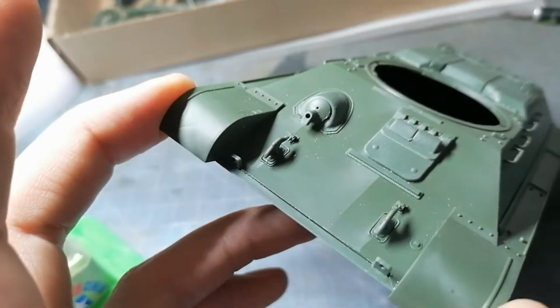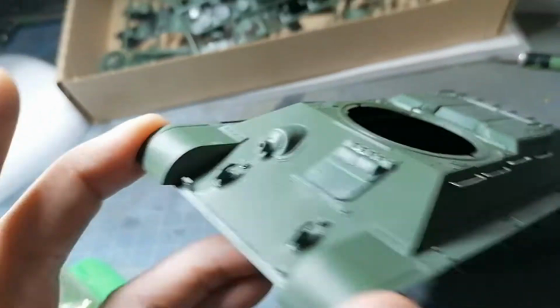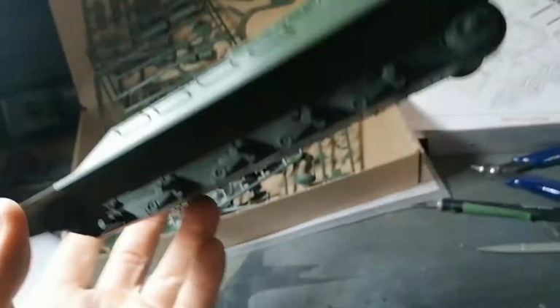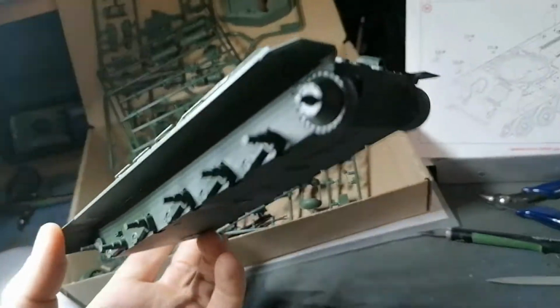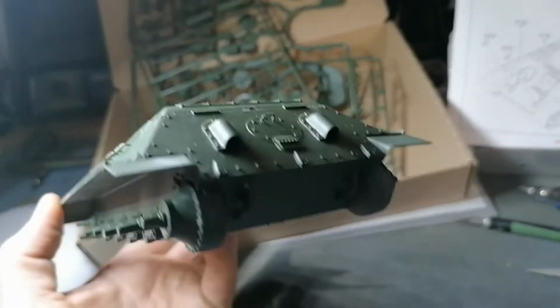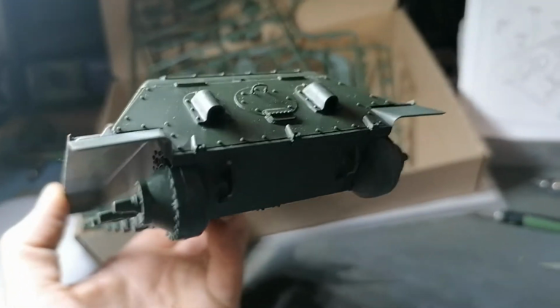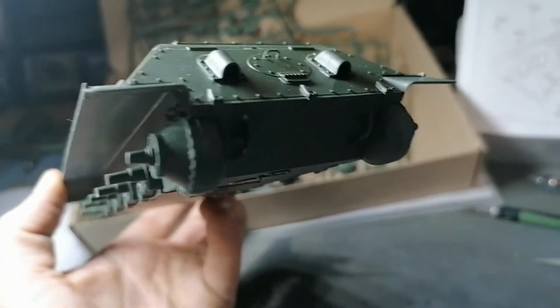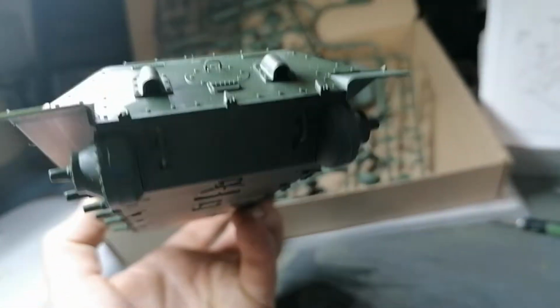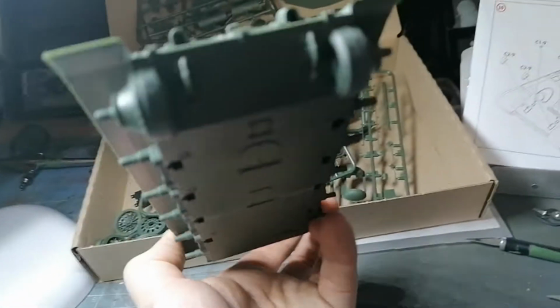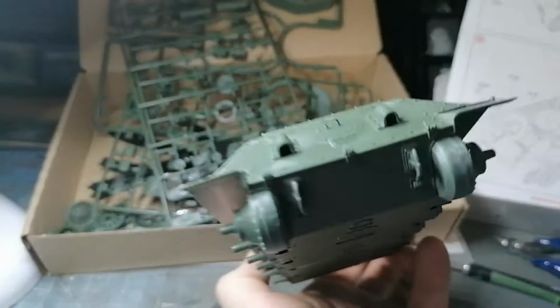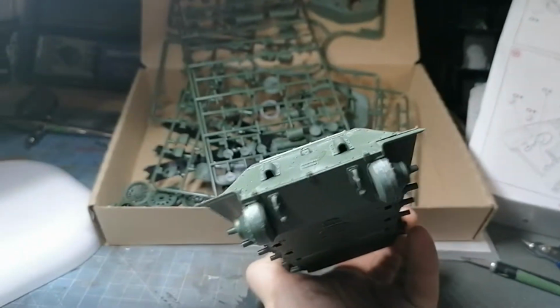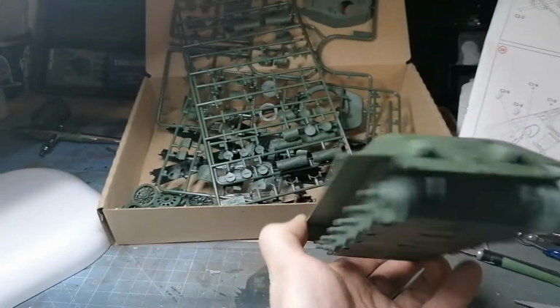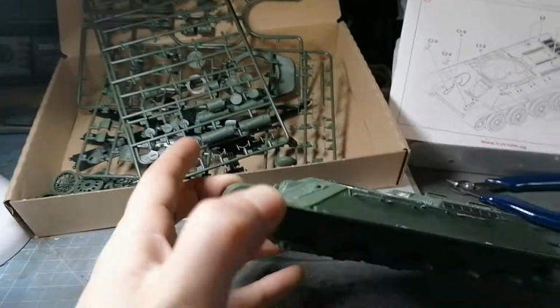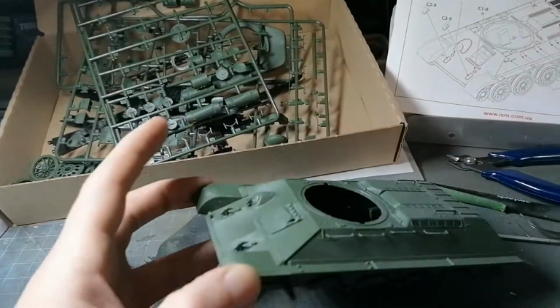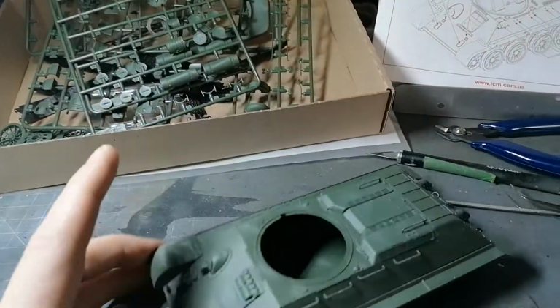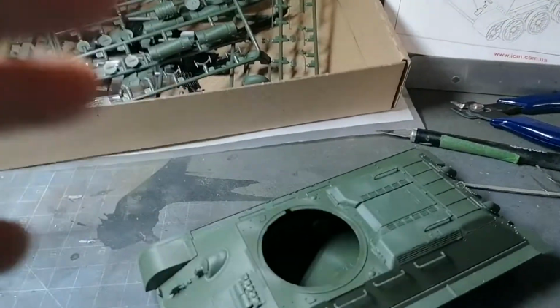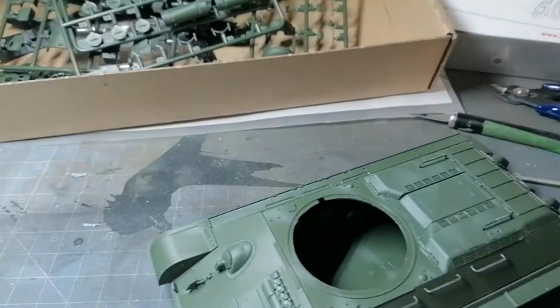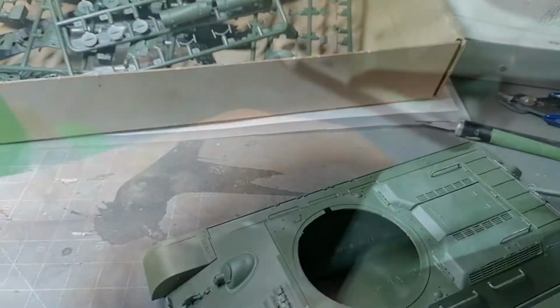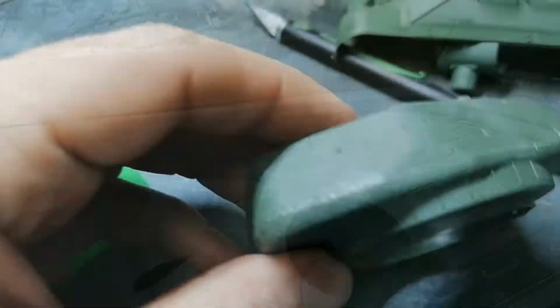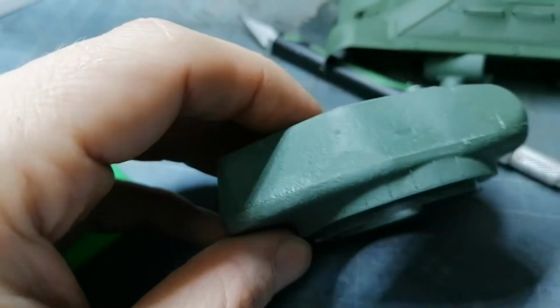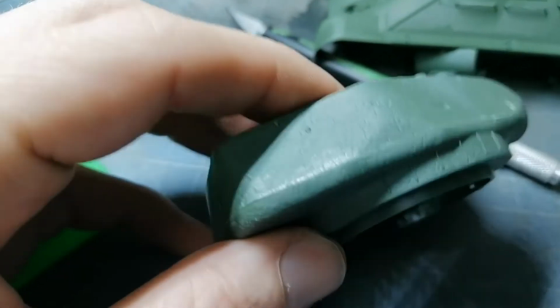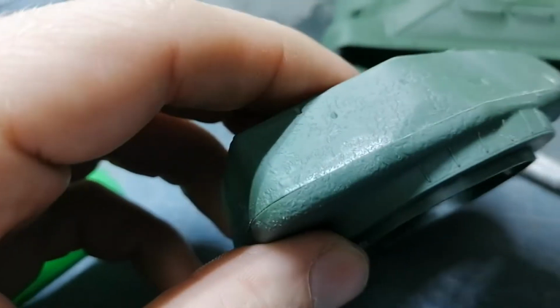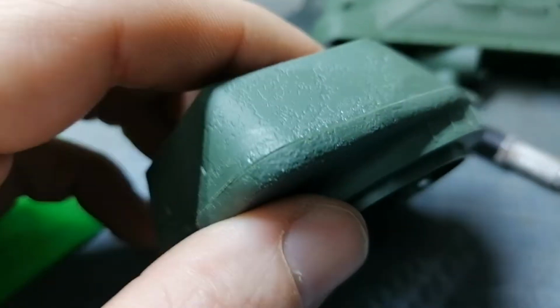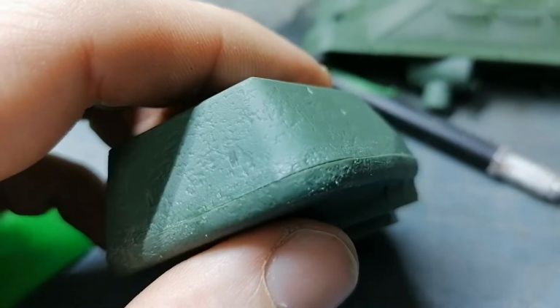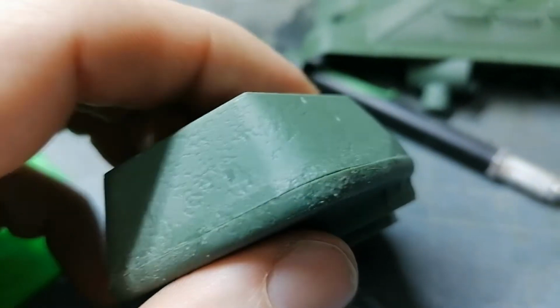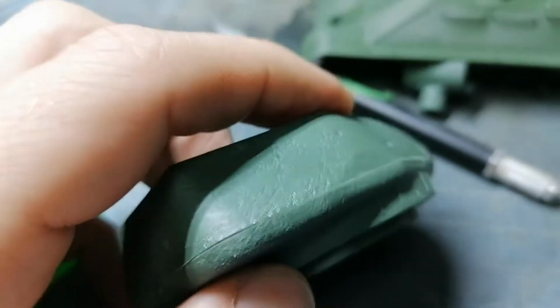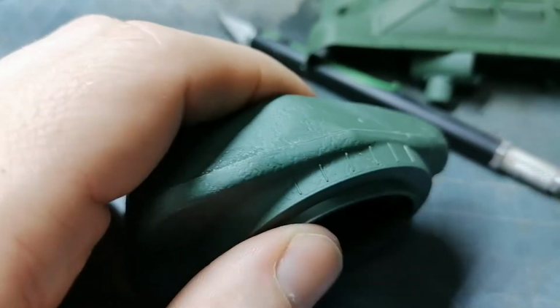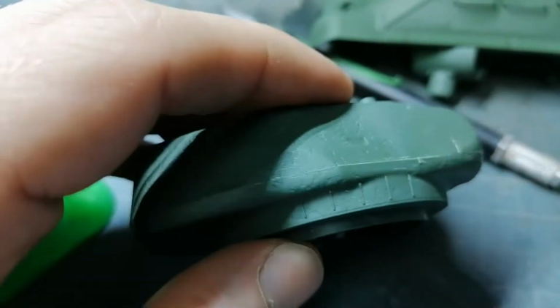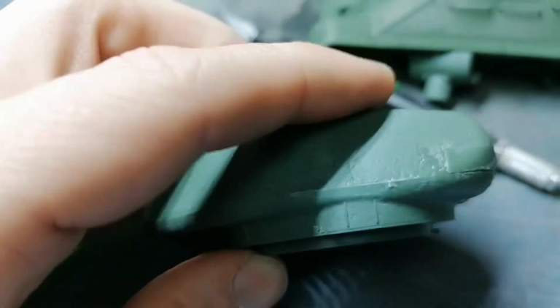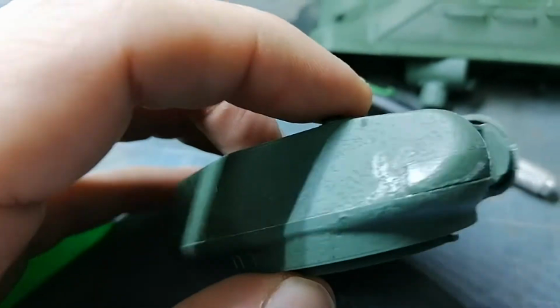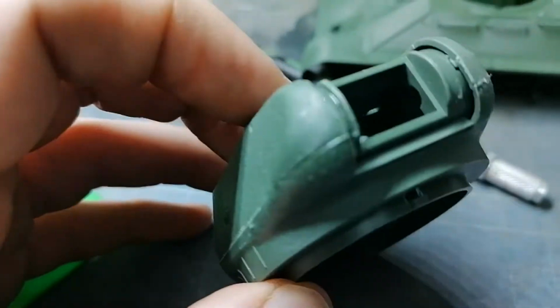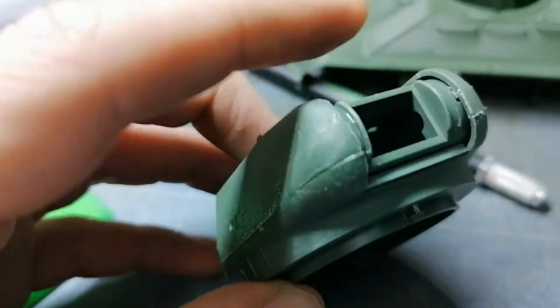I've fitted all the side handles, top handles, and hooks on front and back. Looks like the next stage is going to be the turret. This is the only part so far that hasn't been a clean fit.